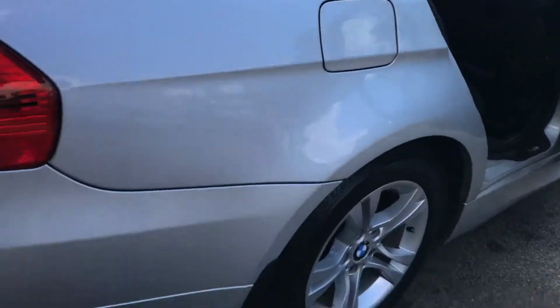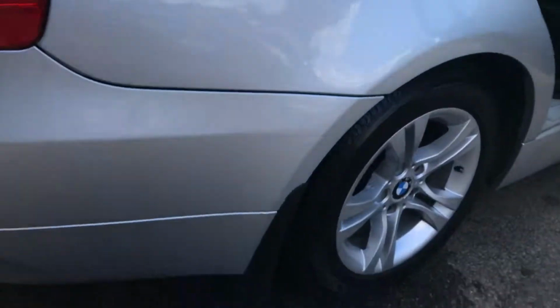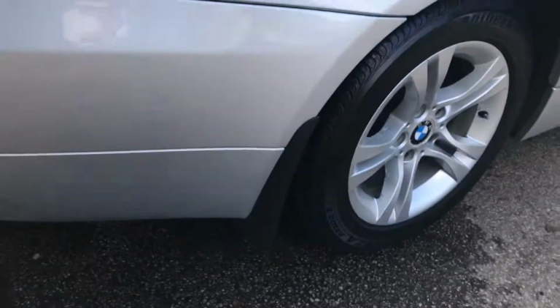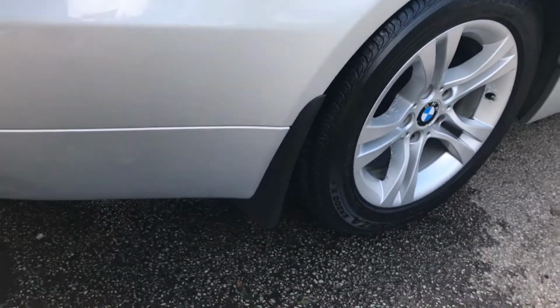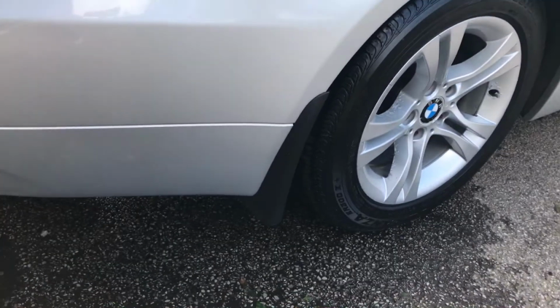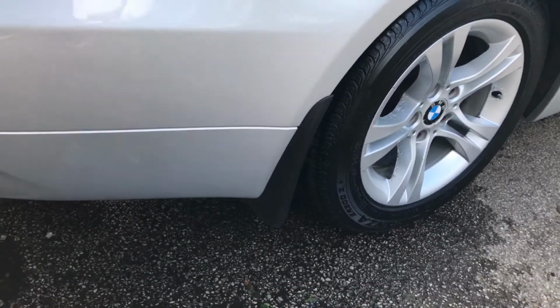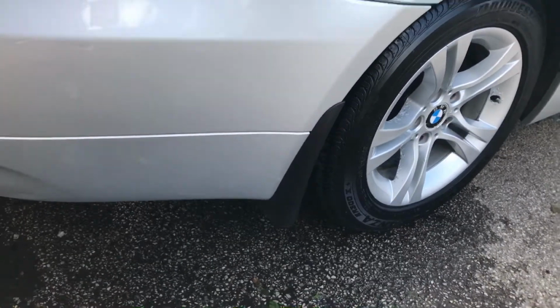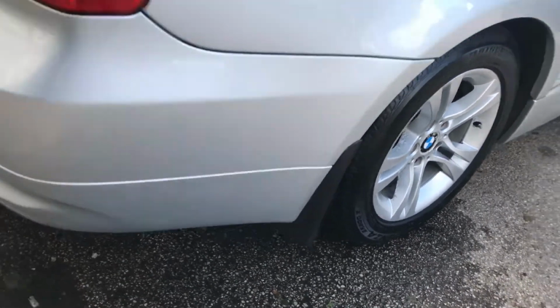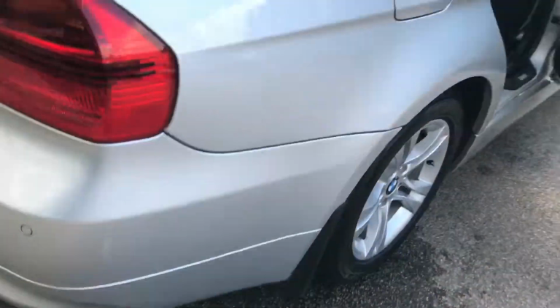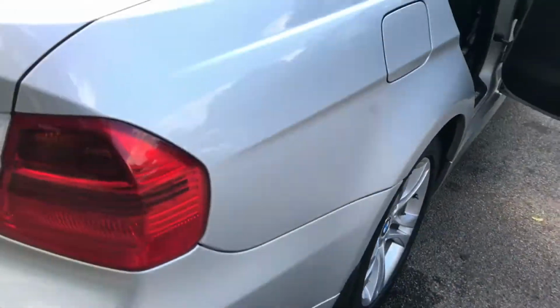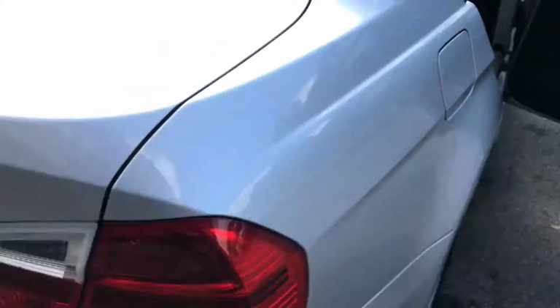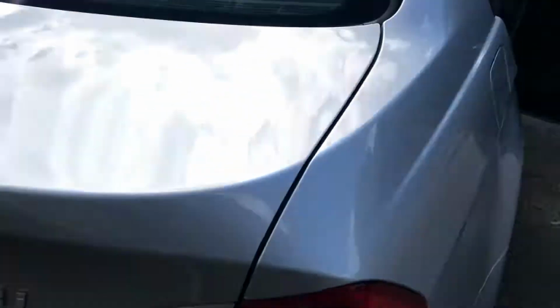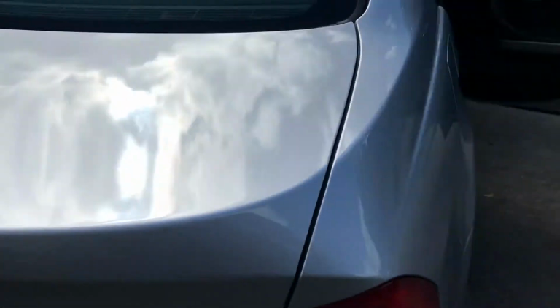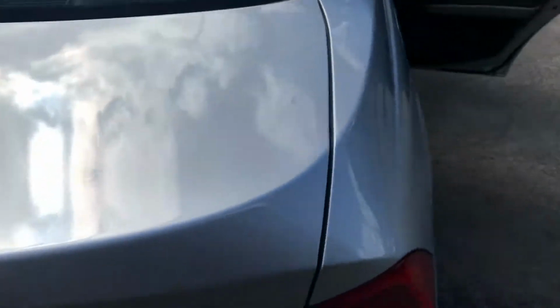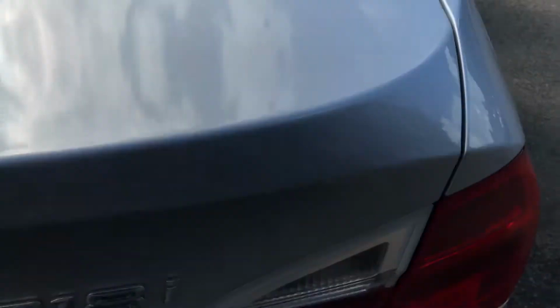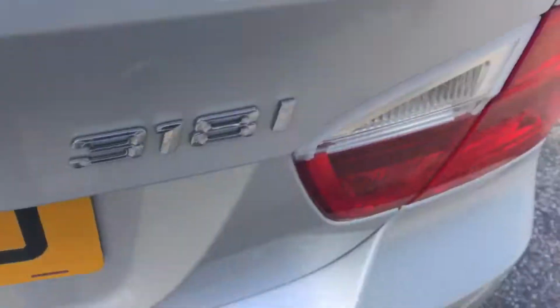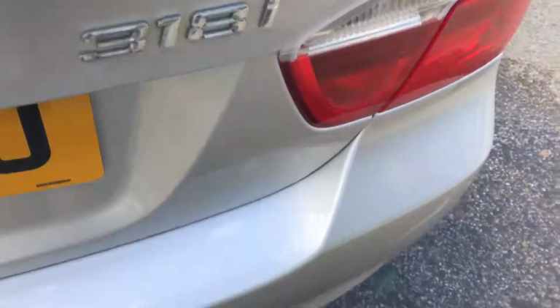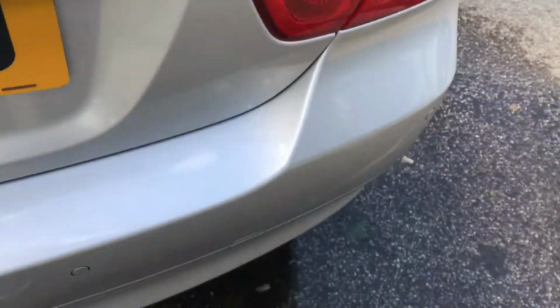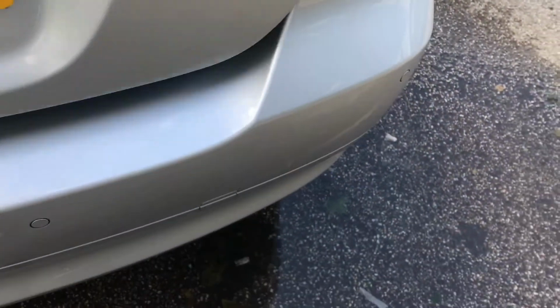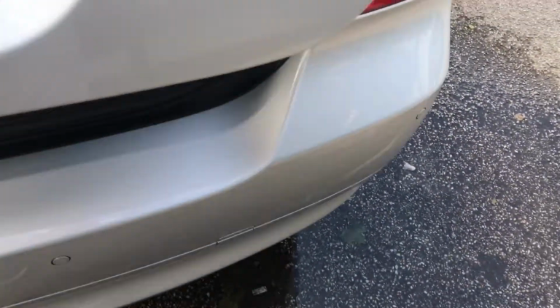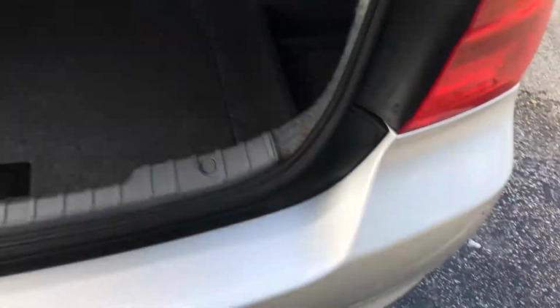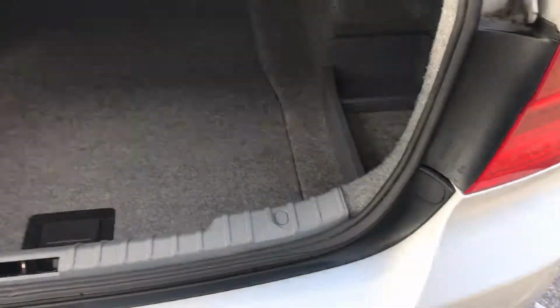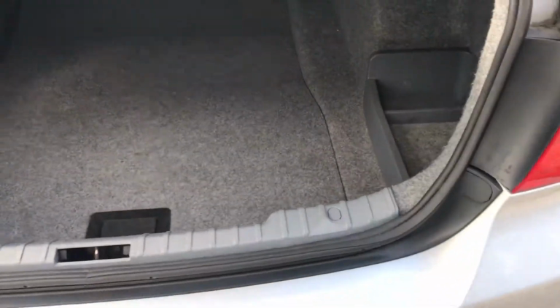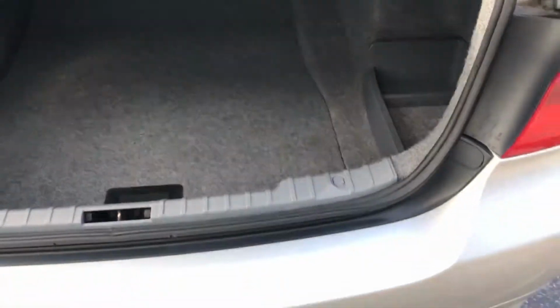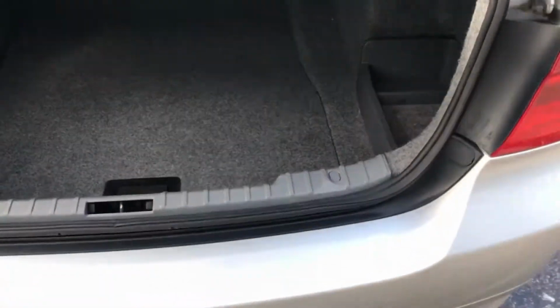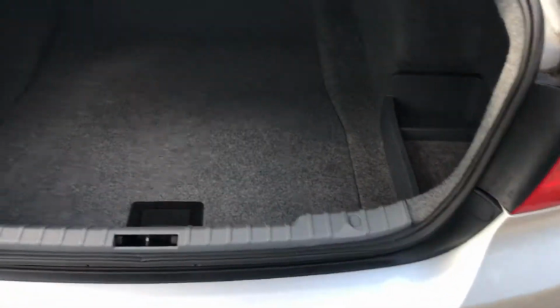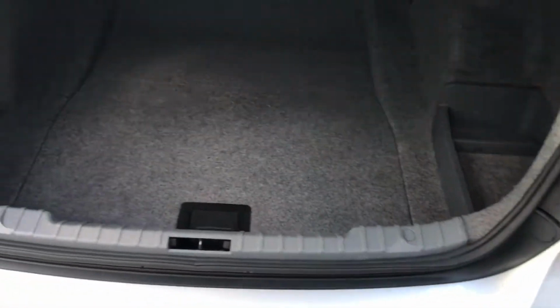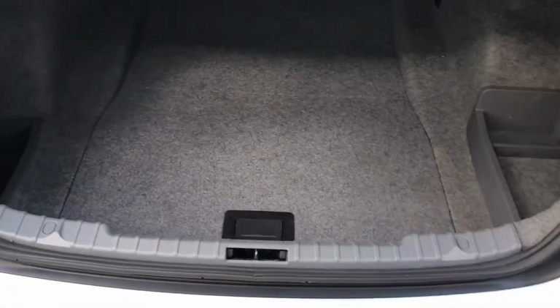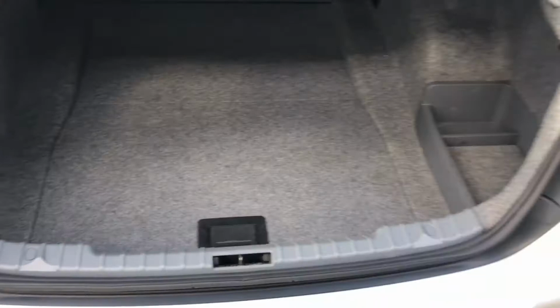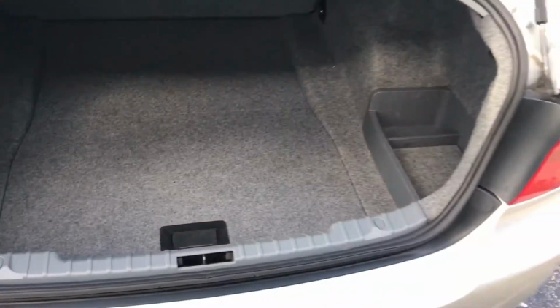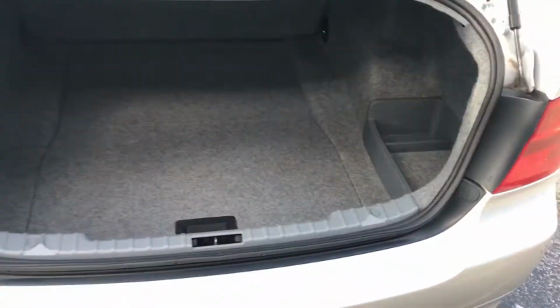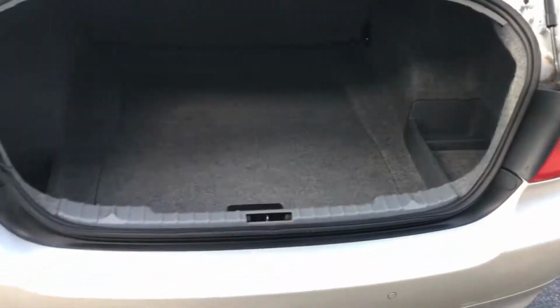It's also got the rear mud flaps. And as you can see in the boot, plenty of boot room.